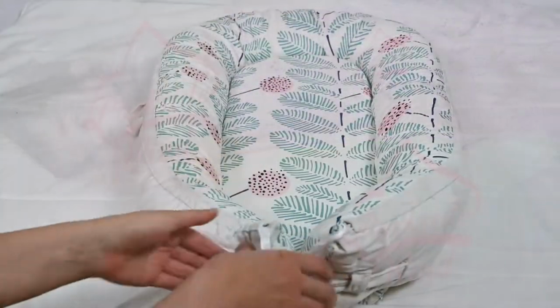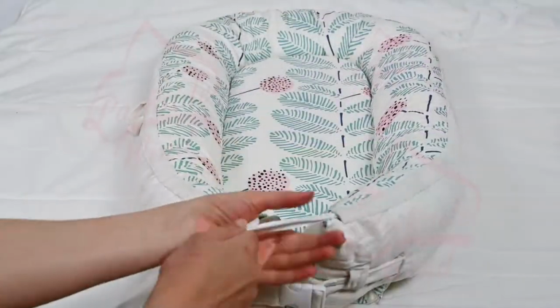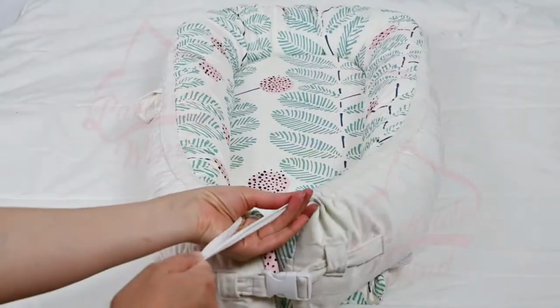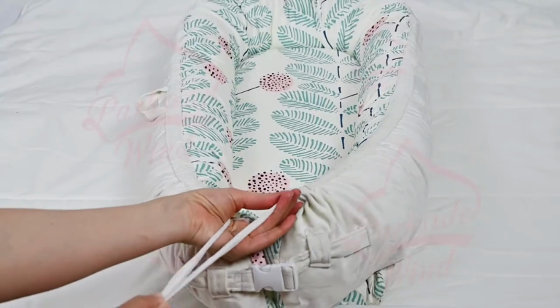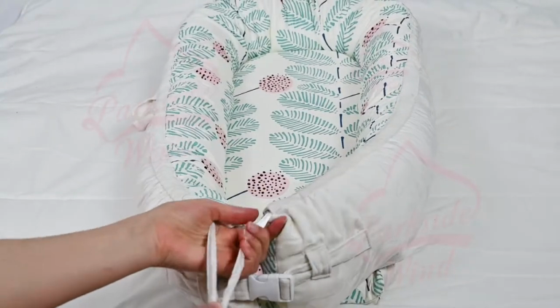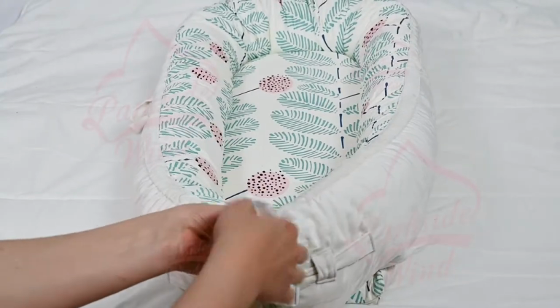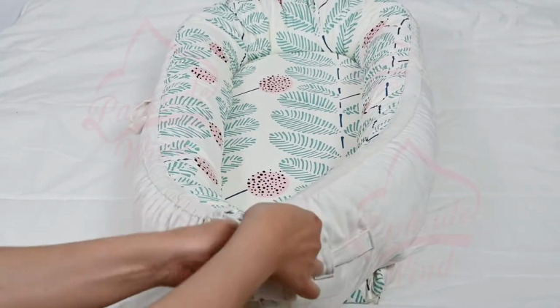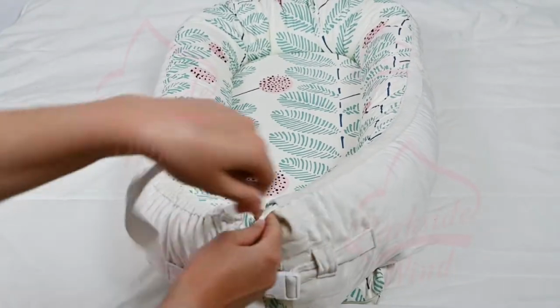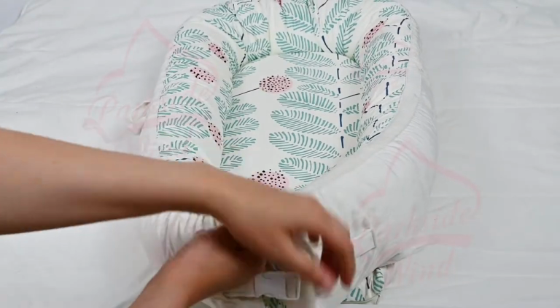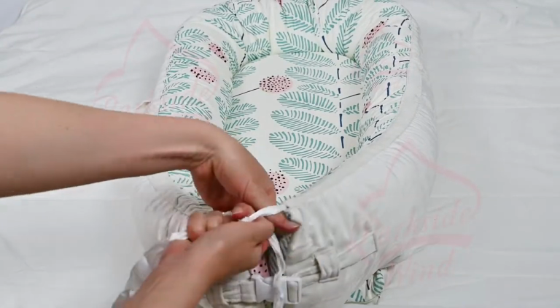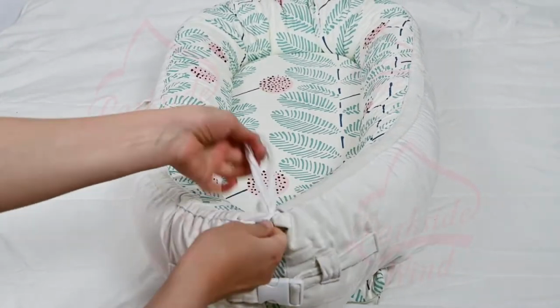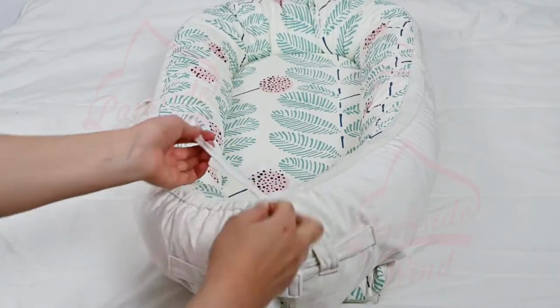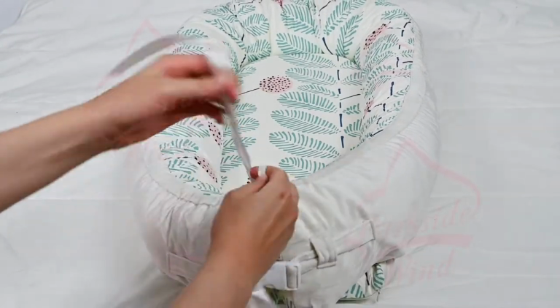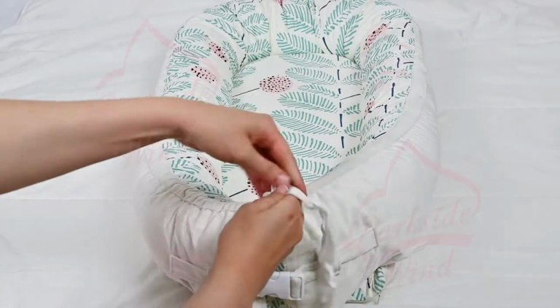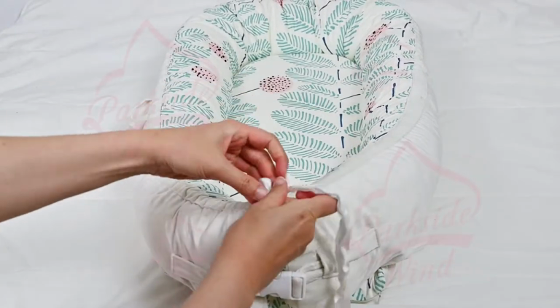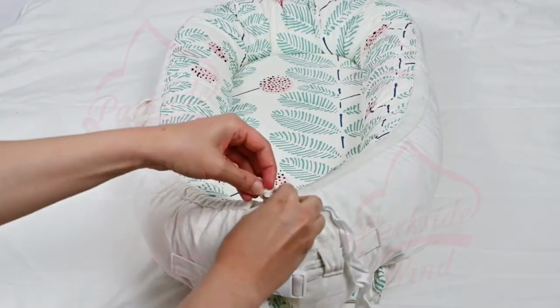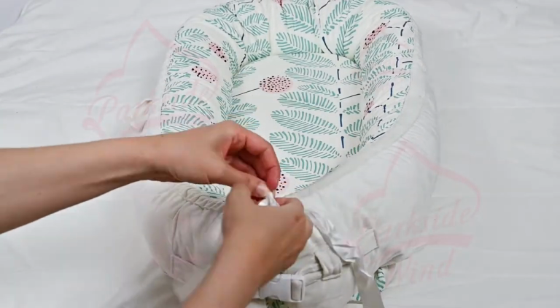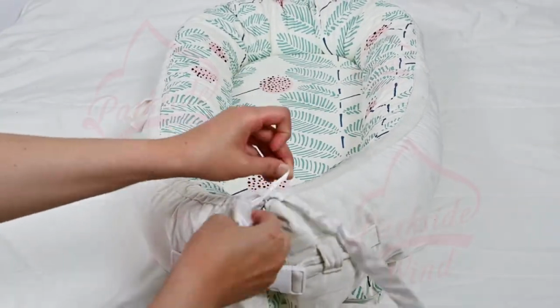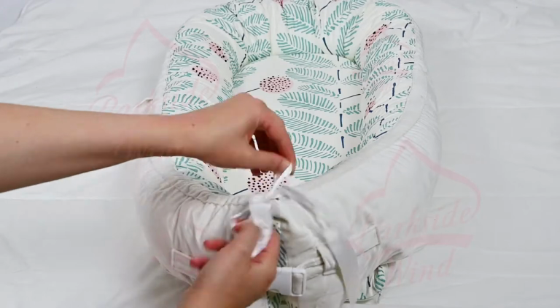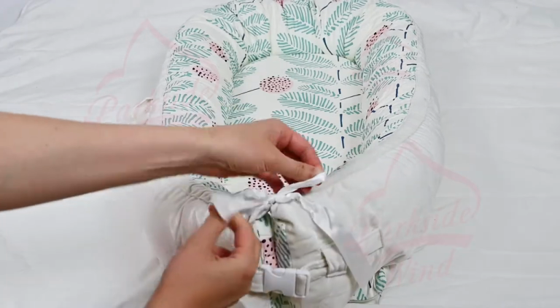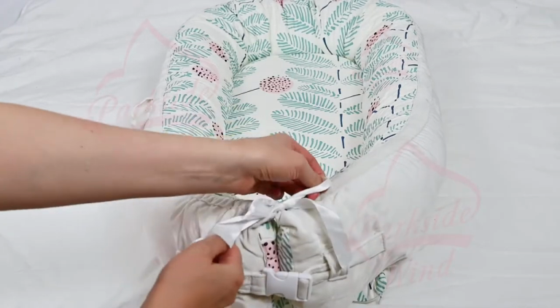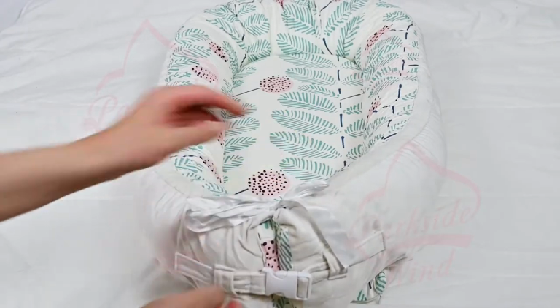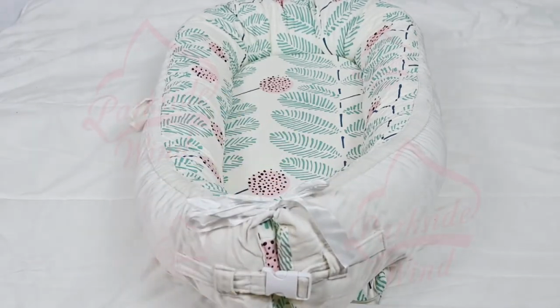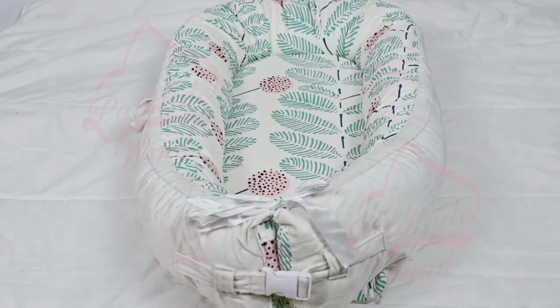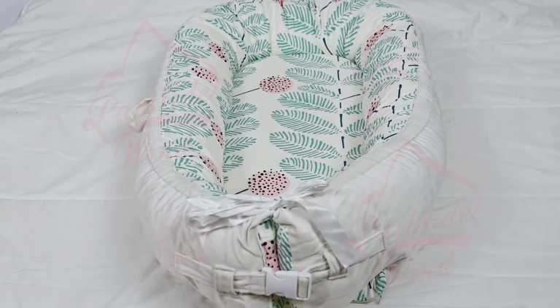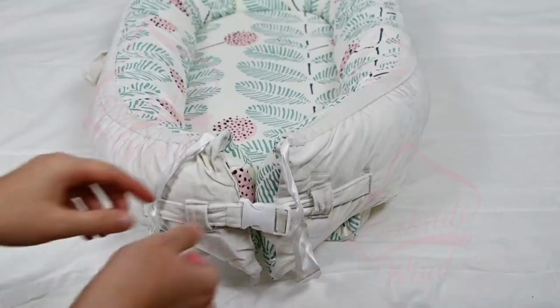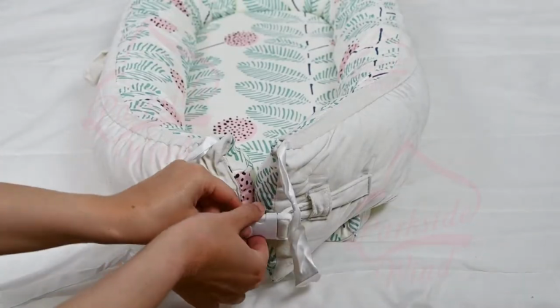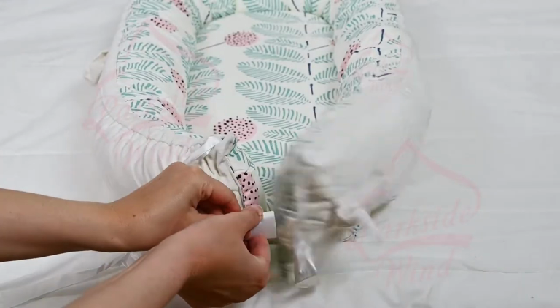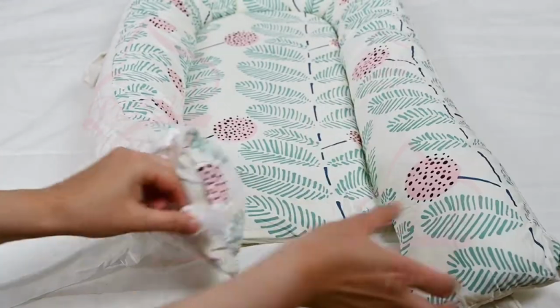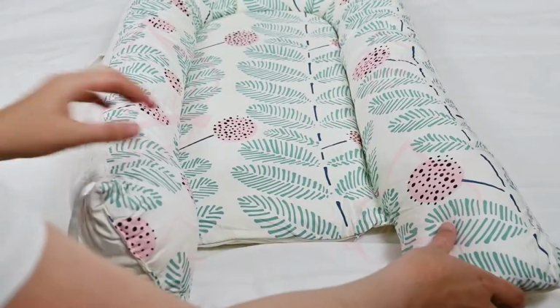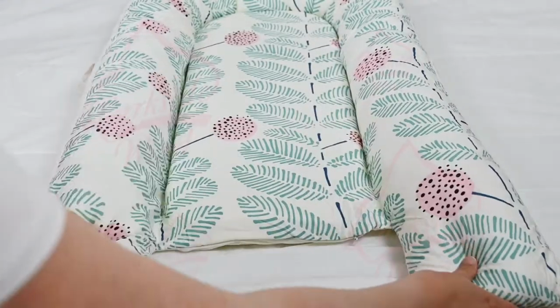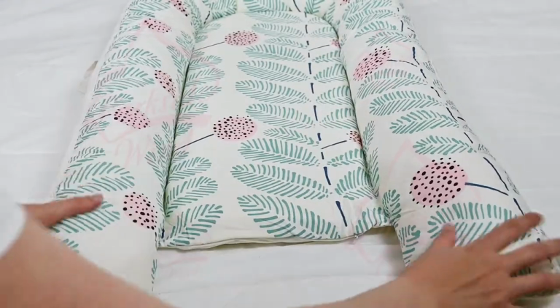Fit for babies from 0 to 2 years old. Simply loosen or tighten the cord at the end of the bumpers to make the size according to need. The ends of the bumpers can be fully opened.